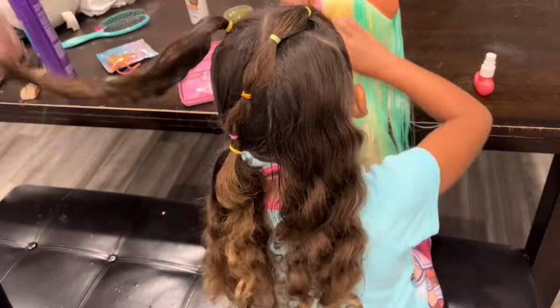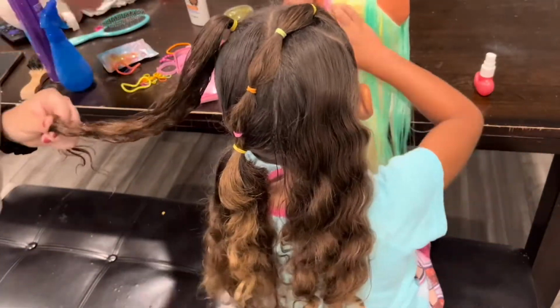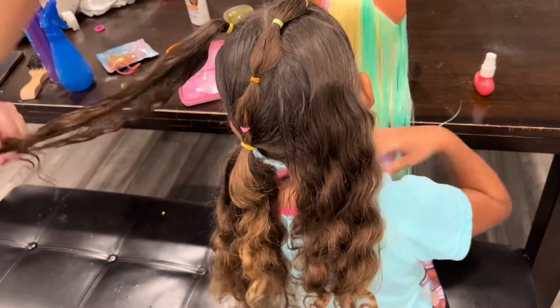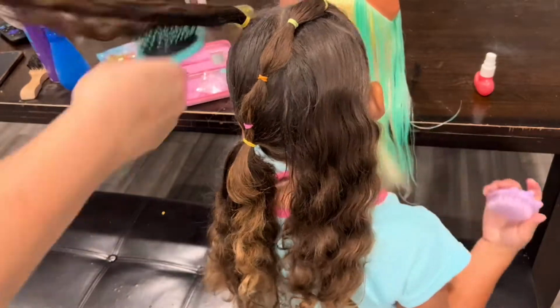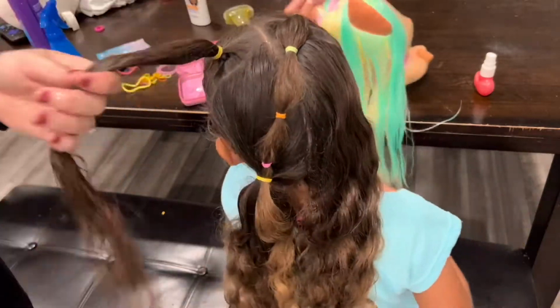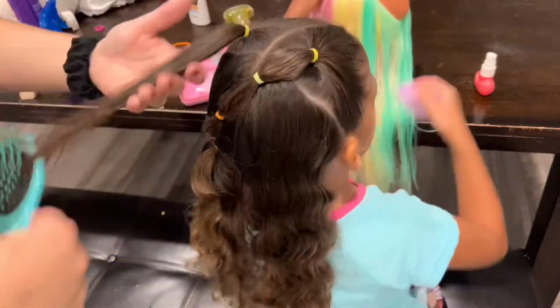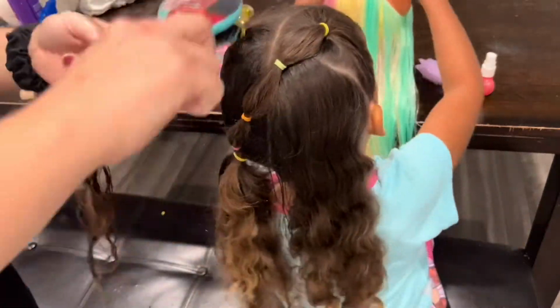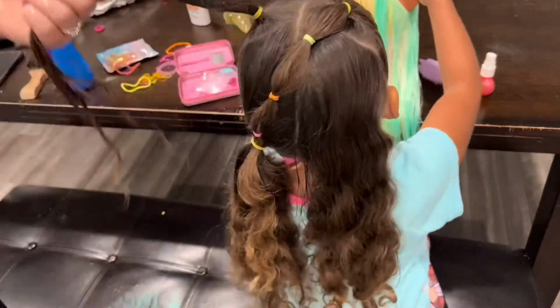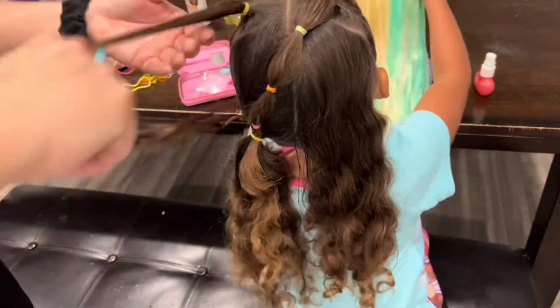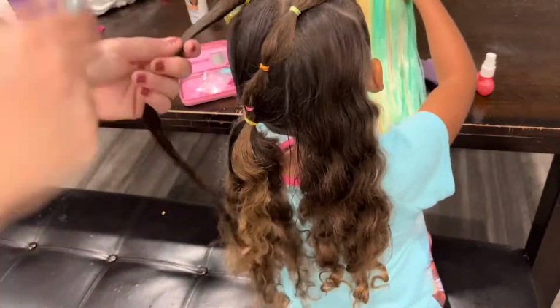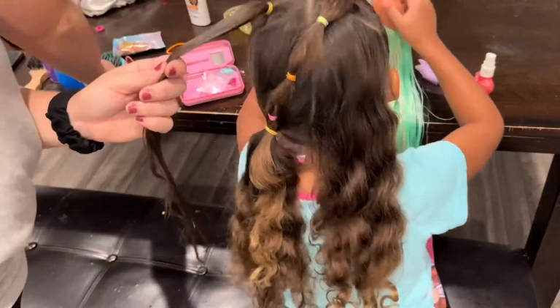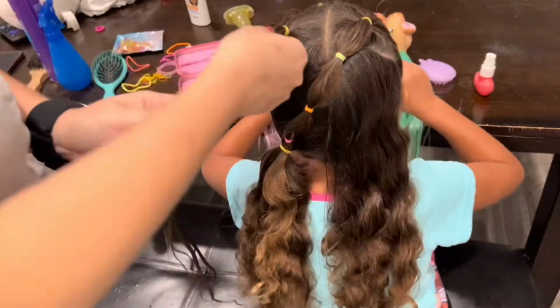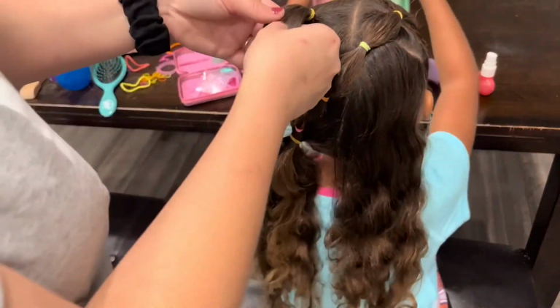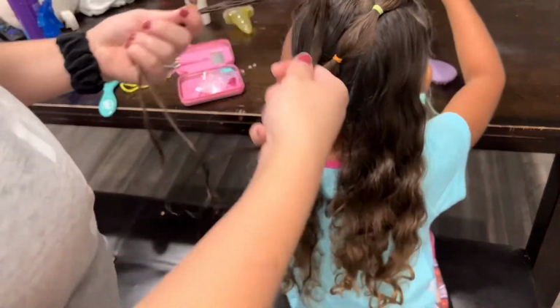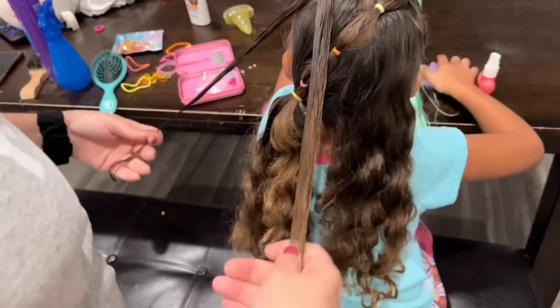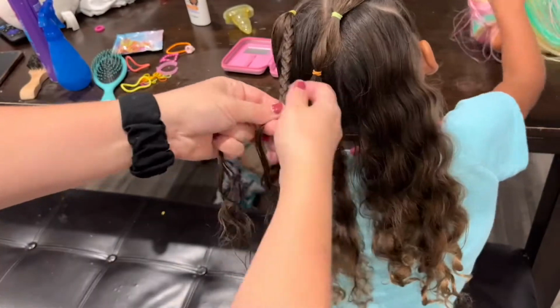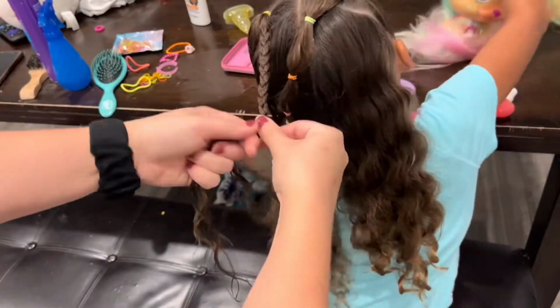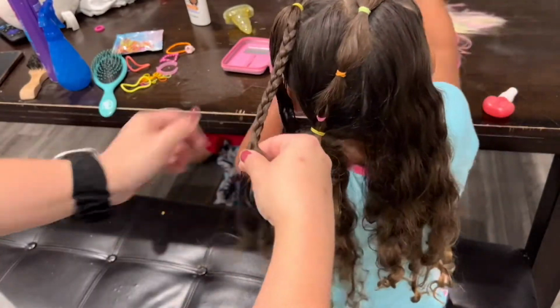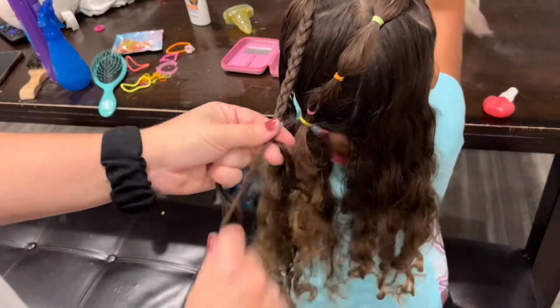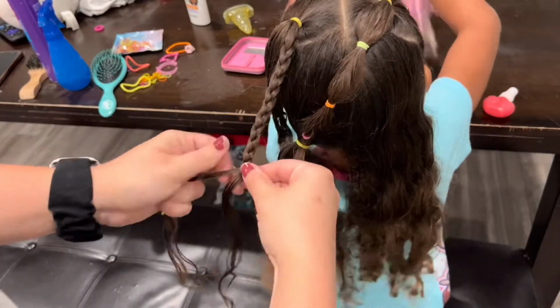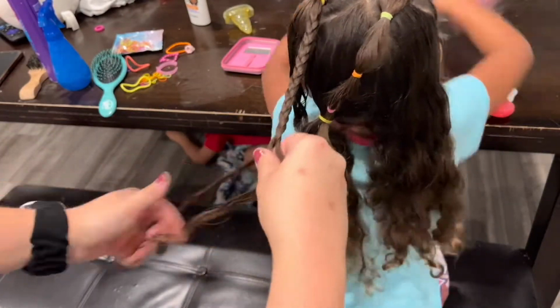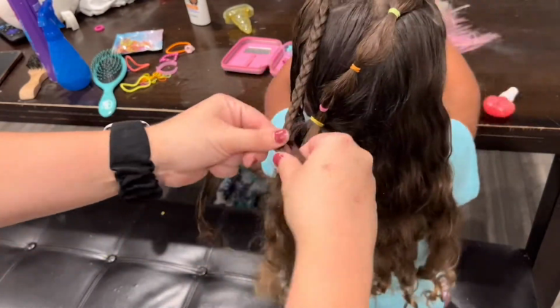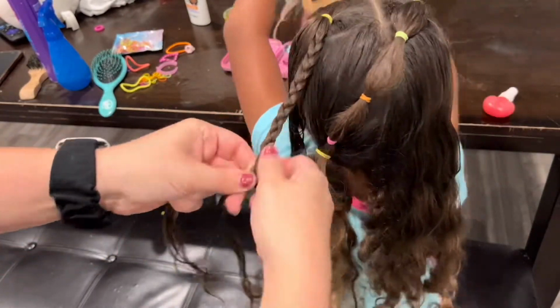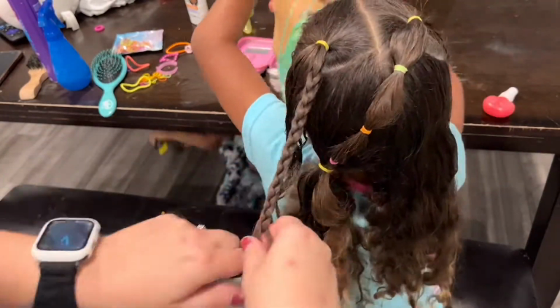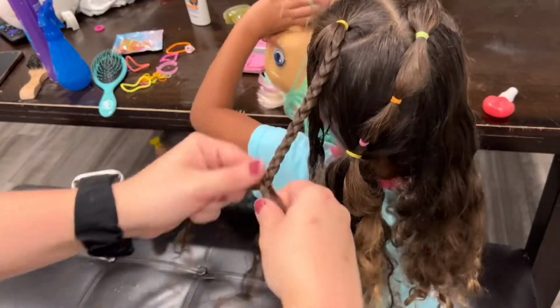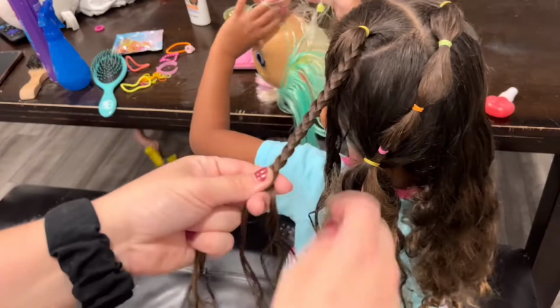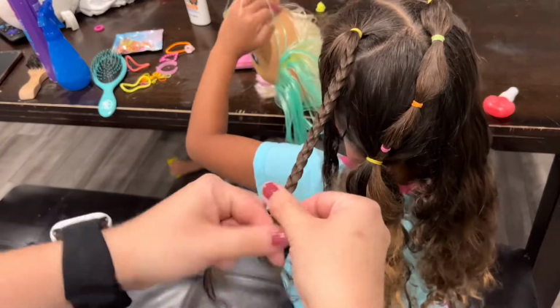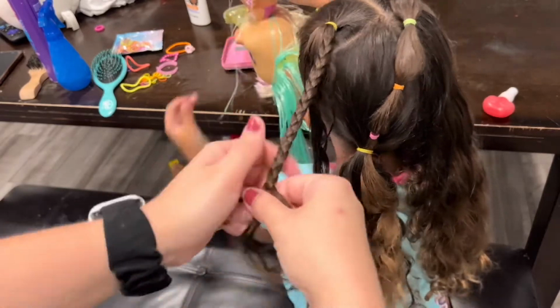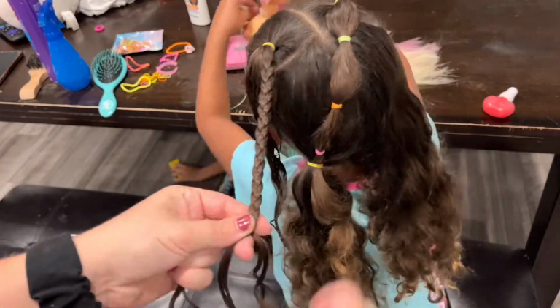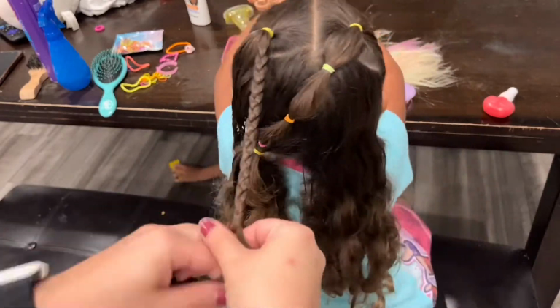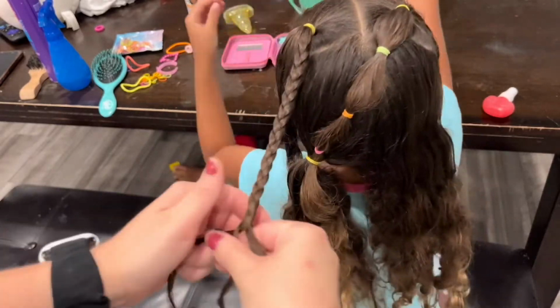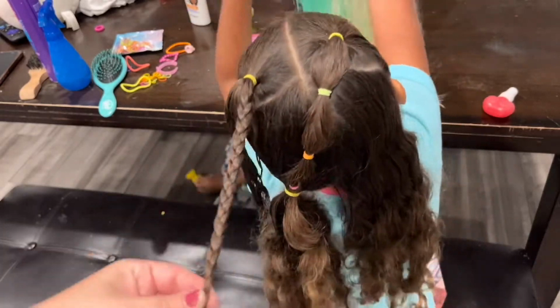So if you have any product recommendations for her hair type, please drop them in the comments down below — I would love to try out some new products and see what I can get to work for her.